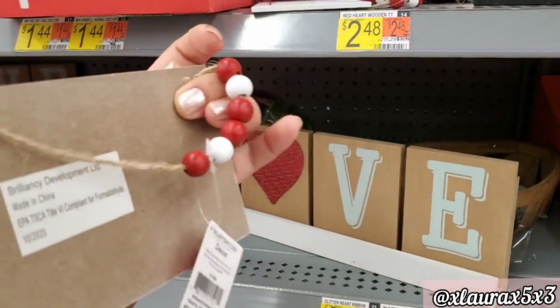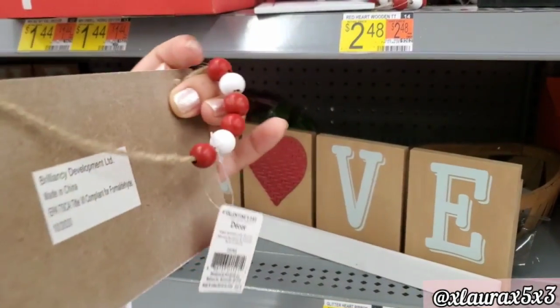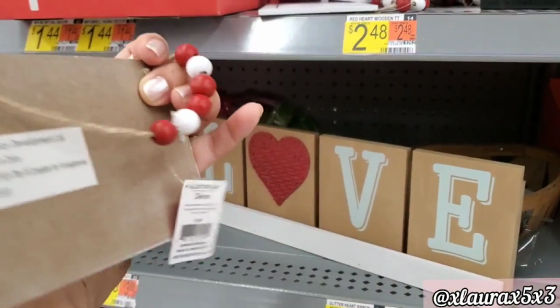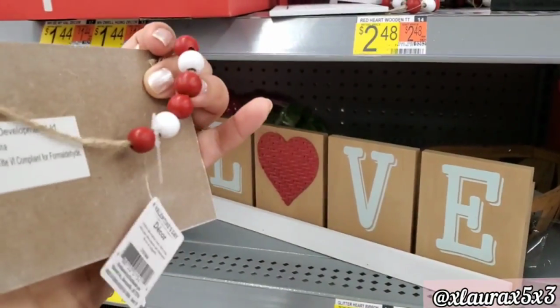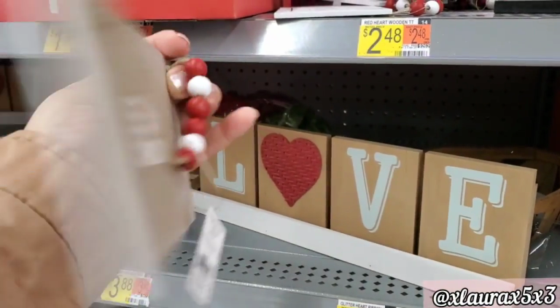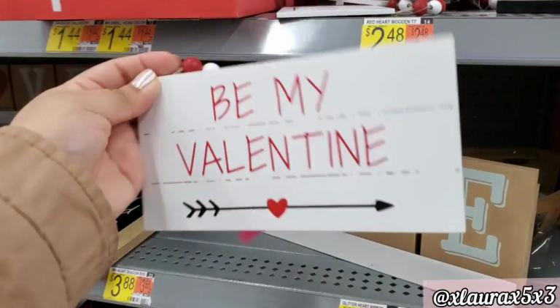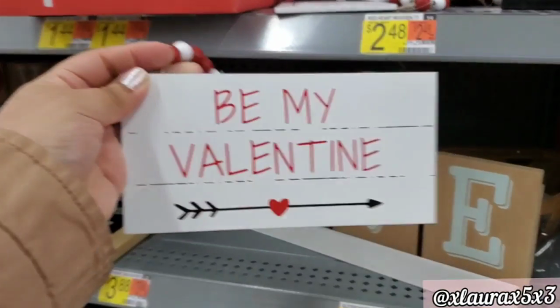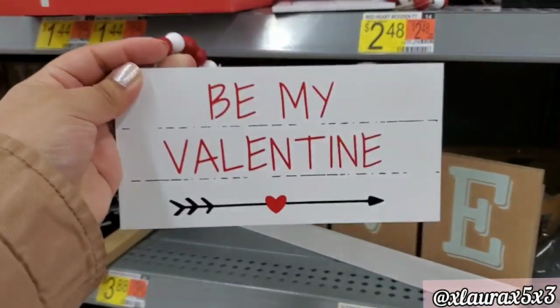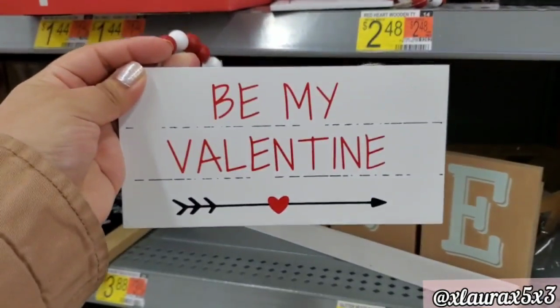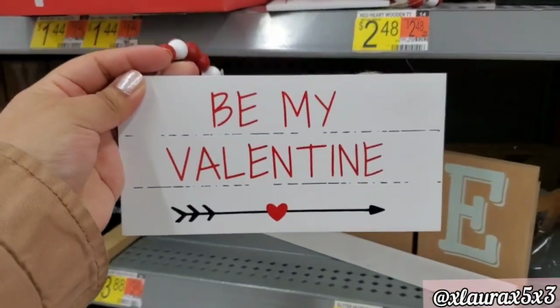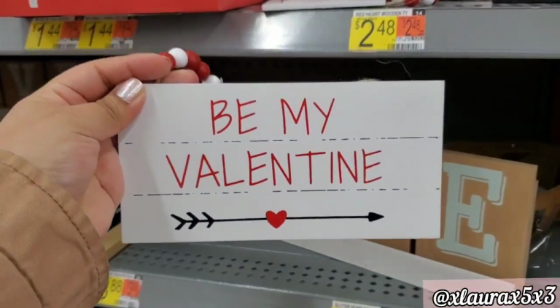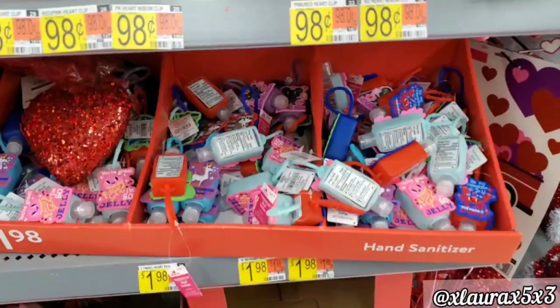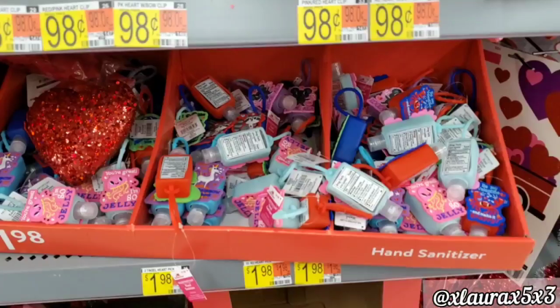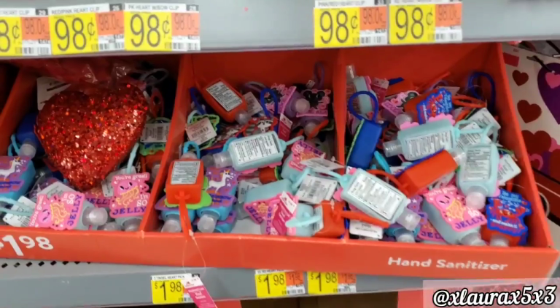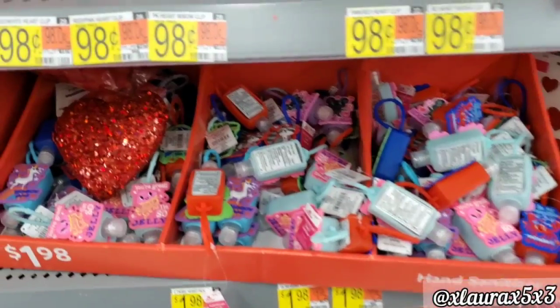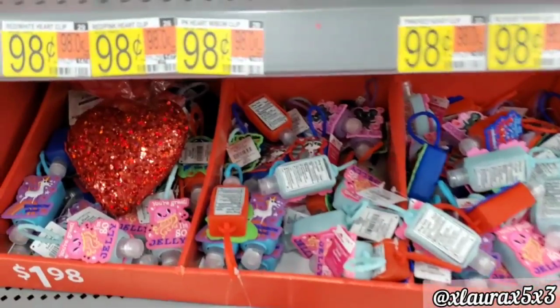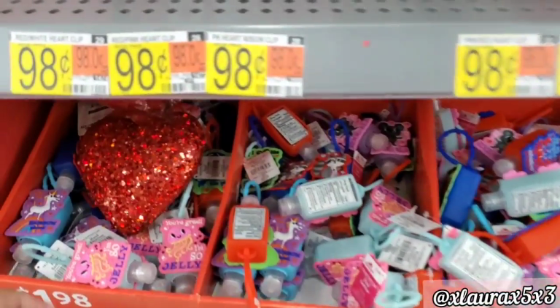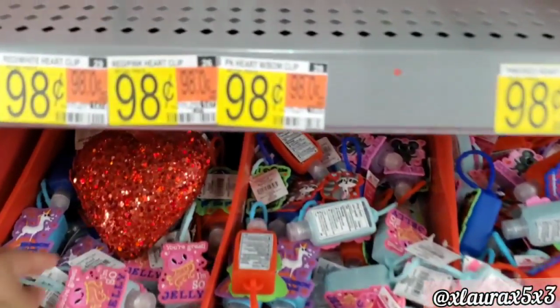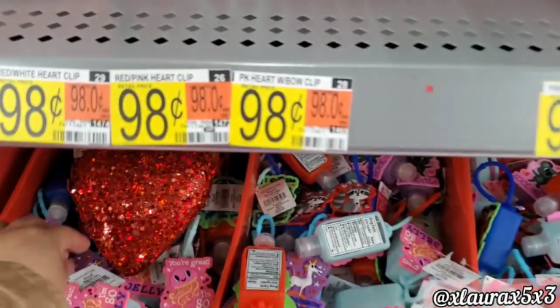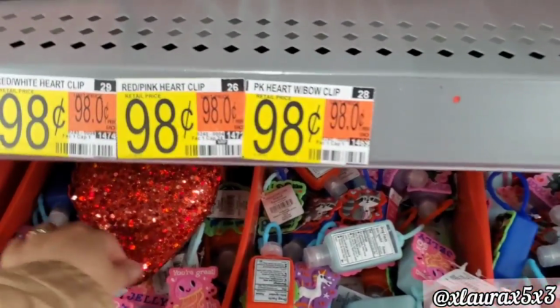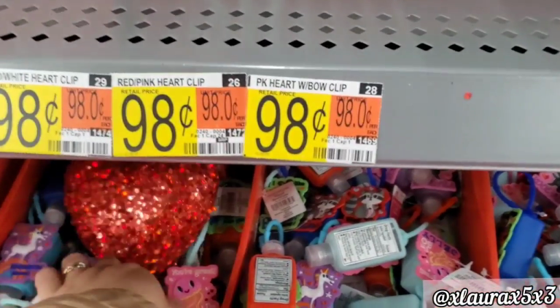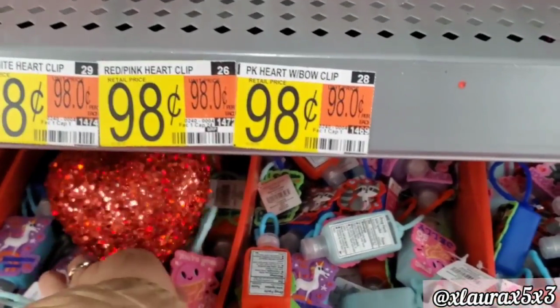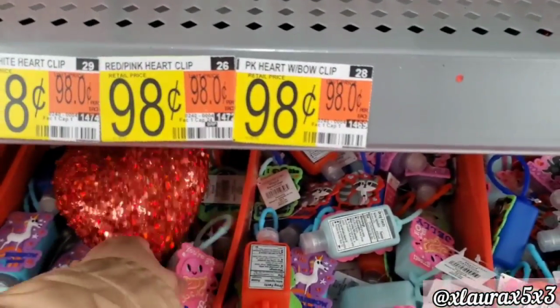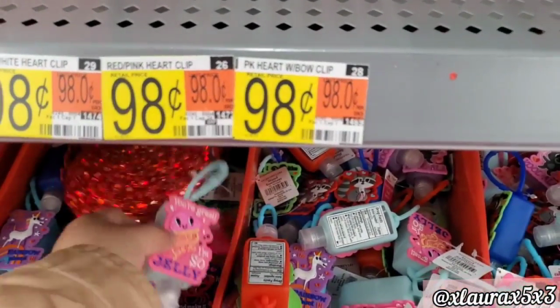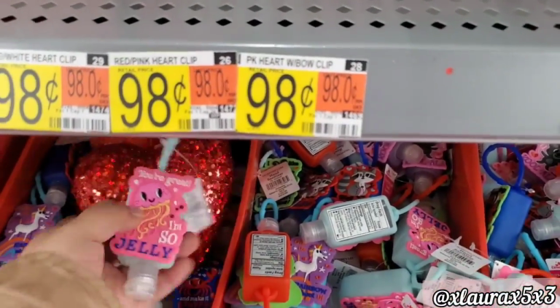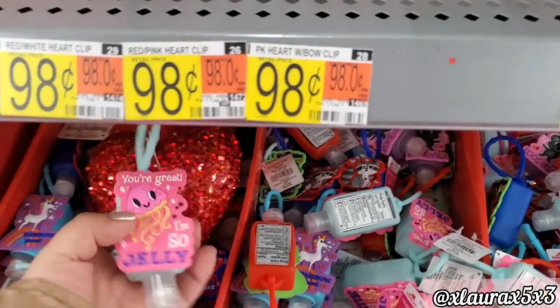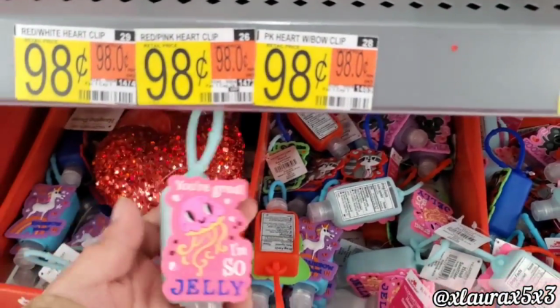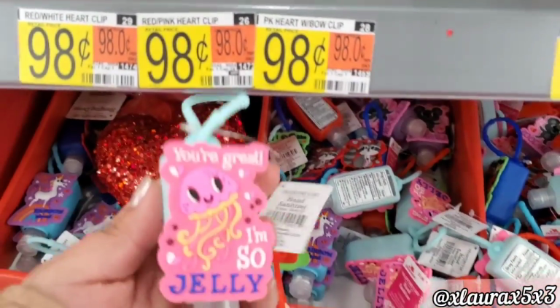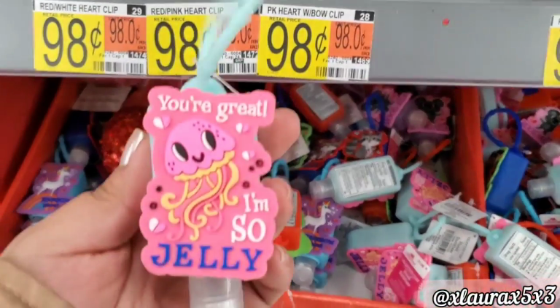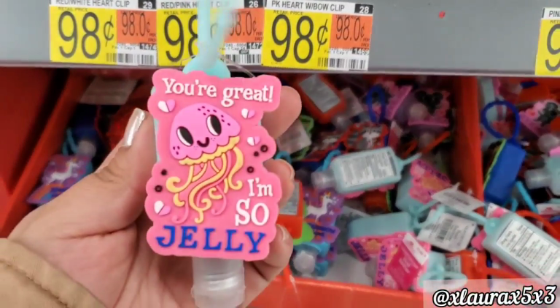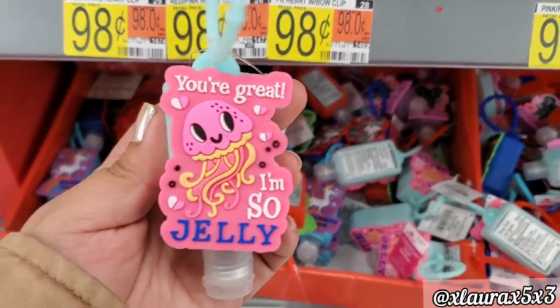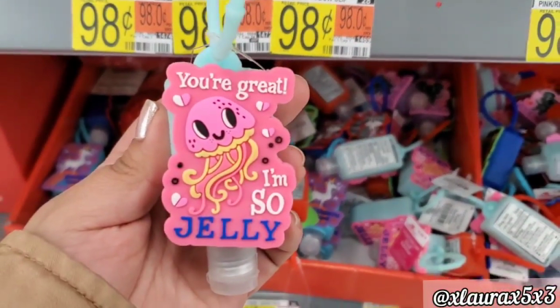They do have the beads and some hand sanitizers with puns that are really cute — priced at $1.98.